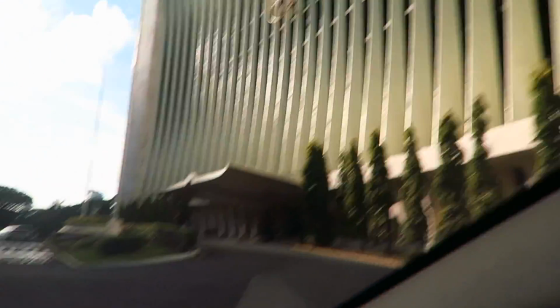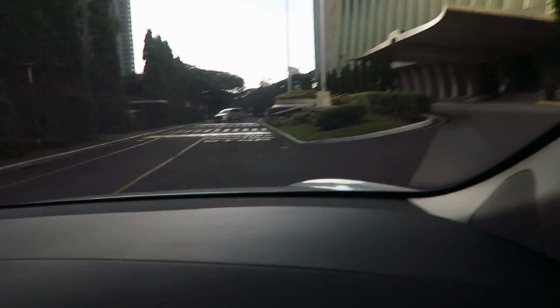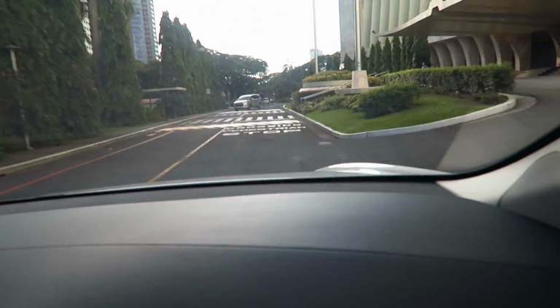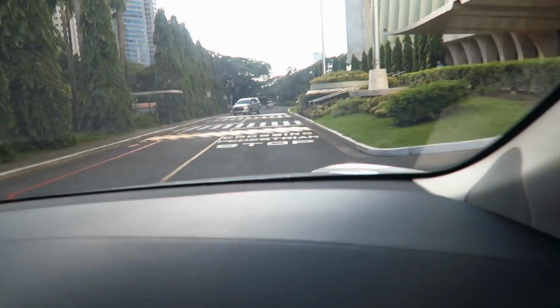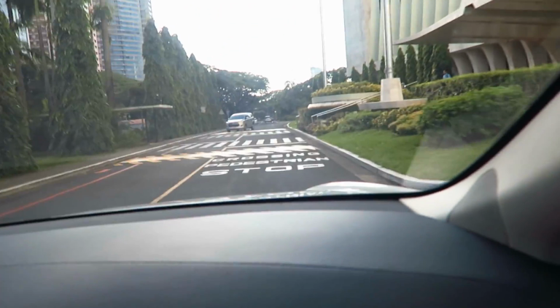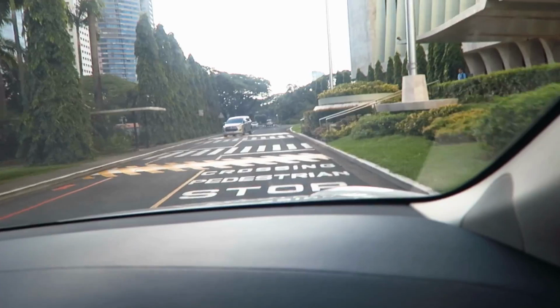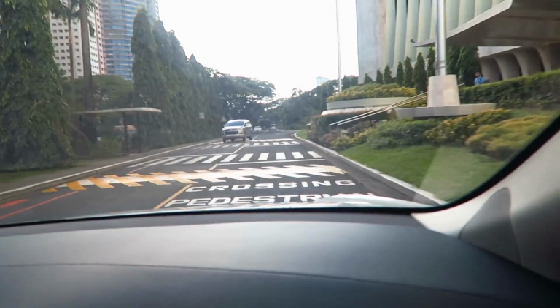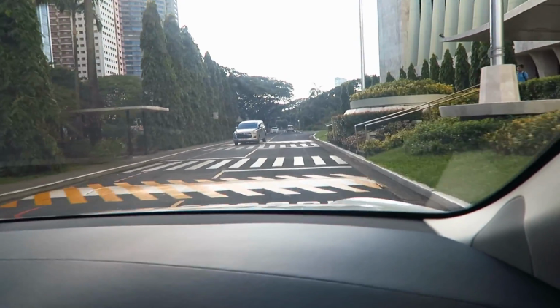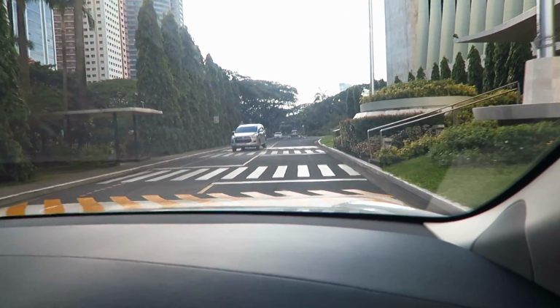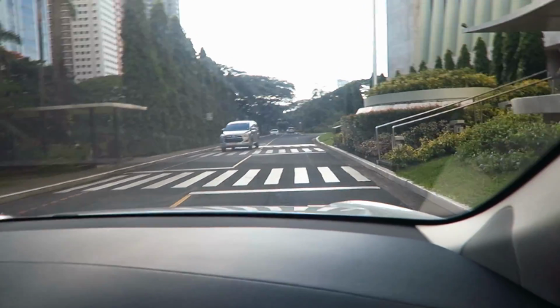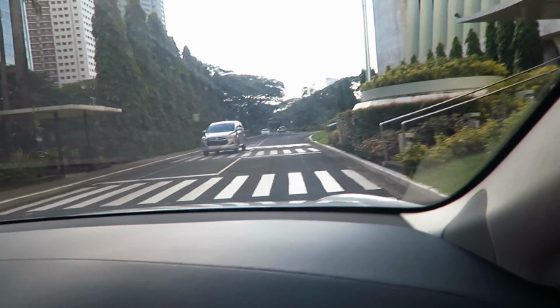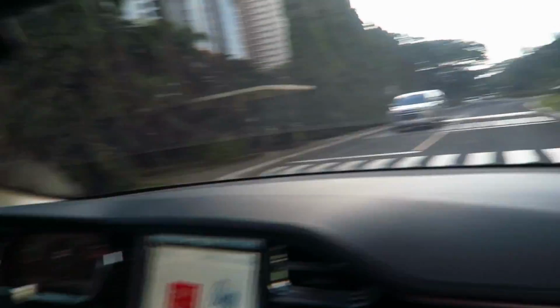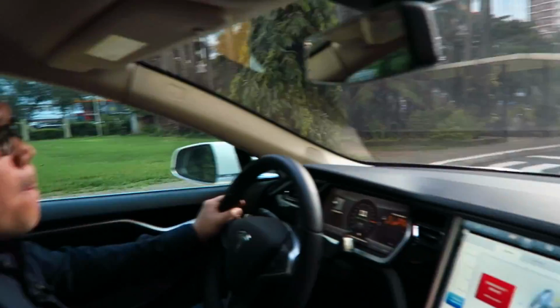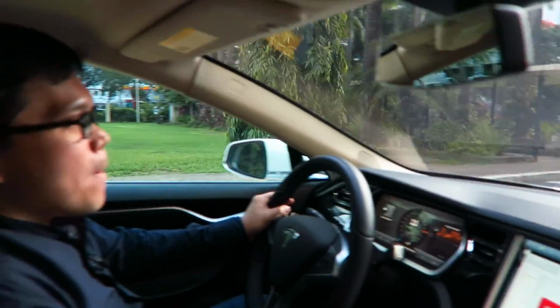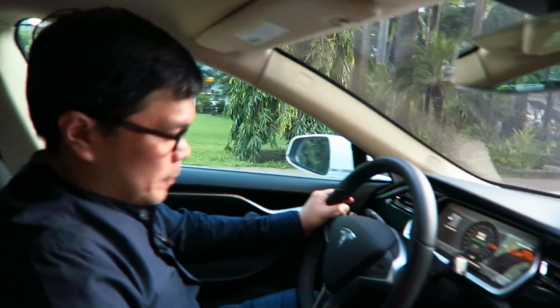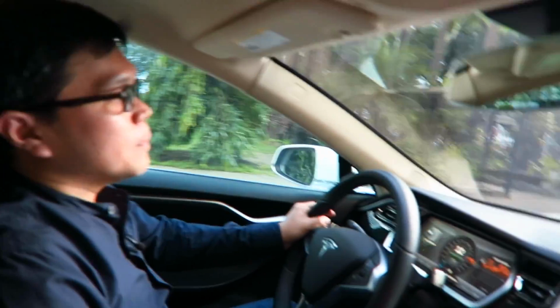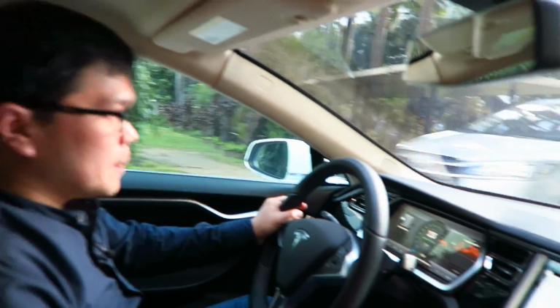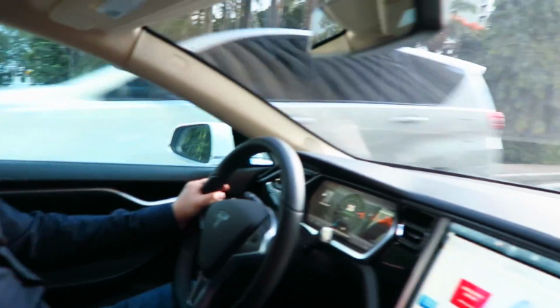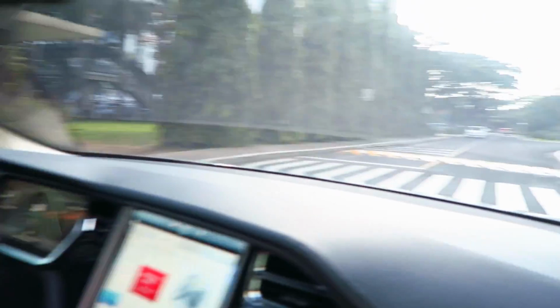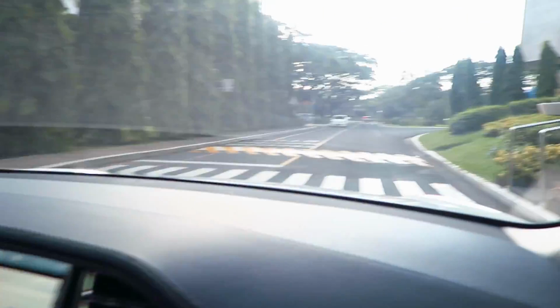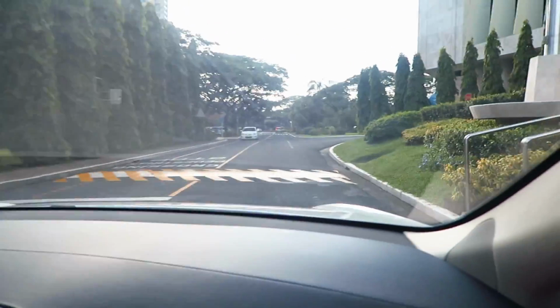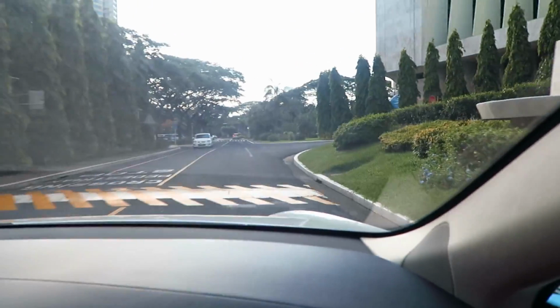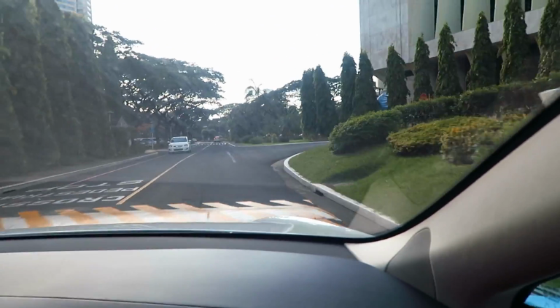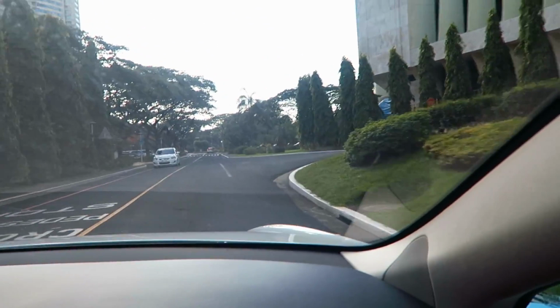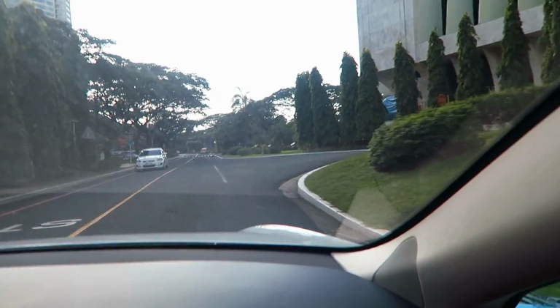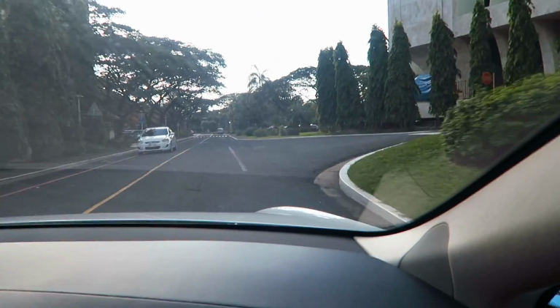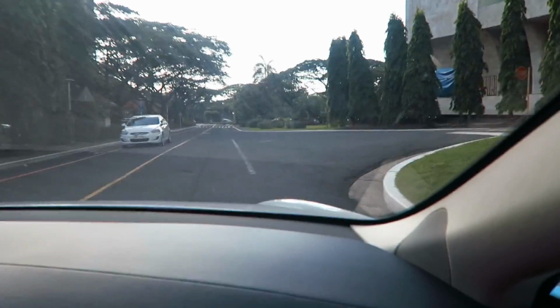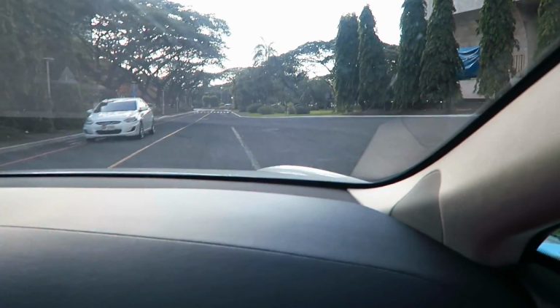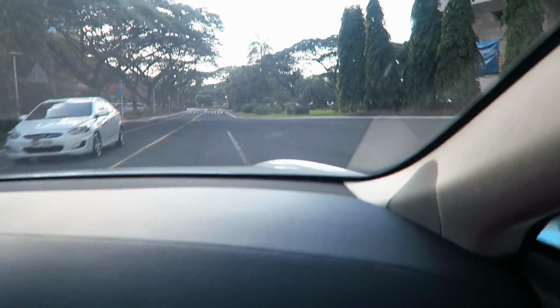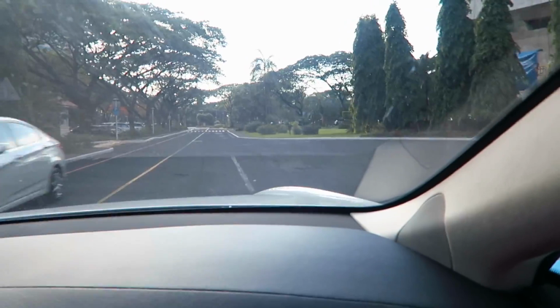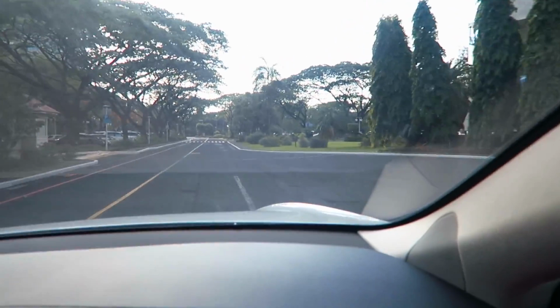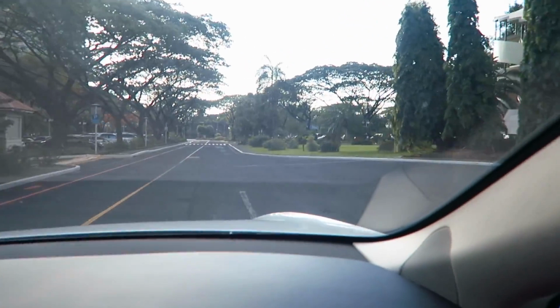Yes, that's the good thing about it. They've really thought of everything on this car - the good braking, the acceleration, everything is pretty much as good as you can get. True. Even the bumps, it doesn't really feel.